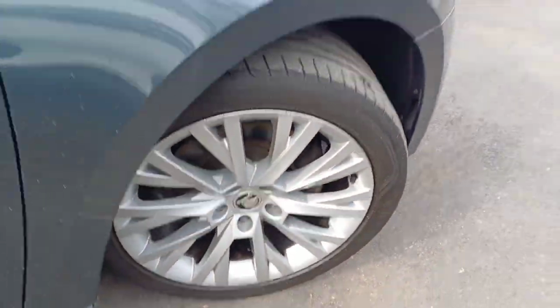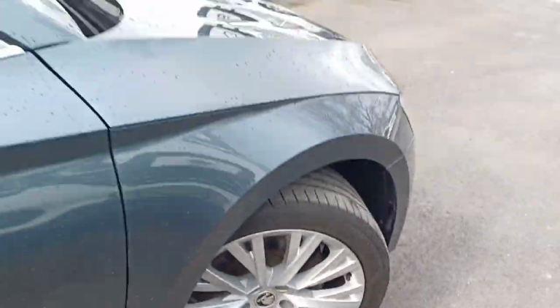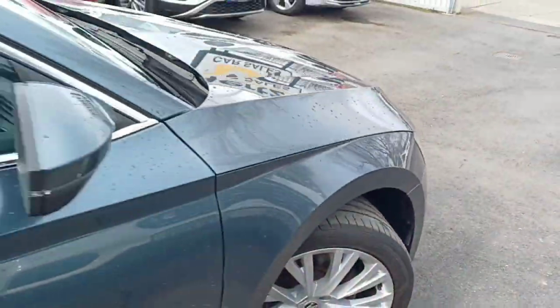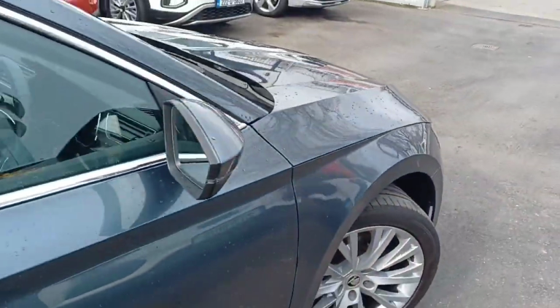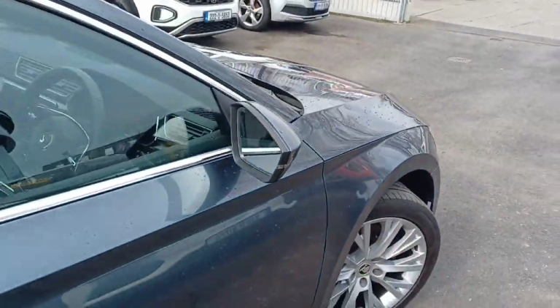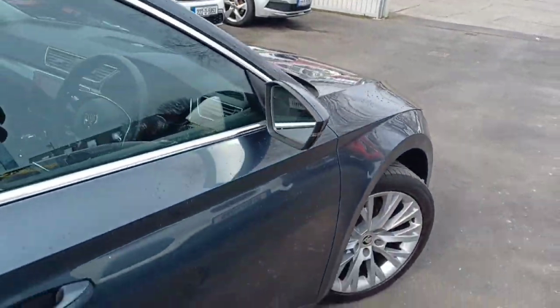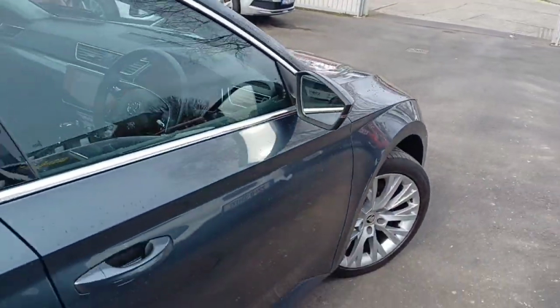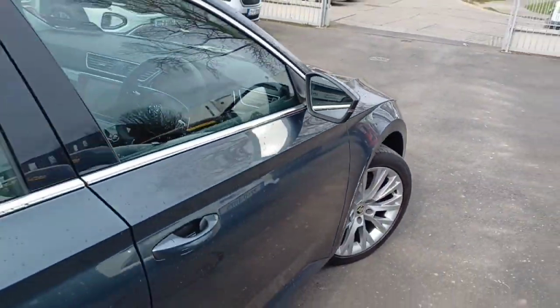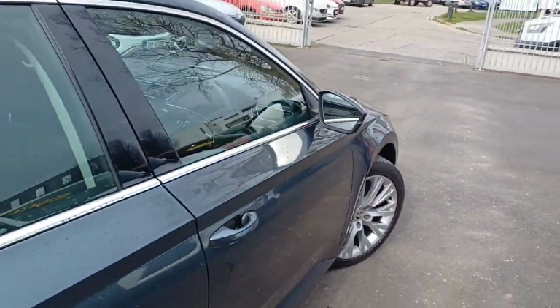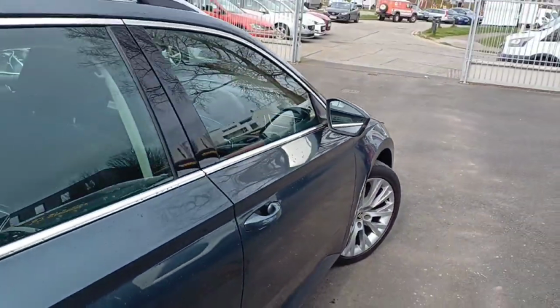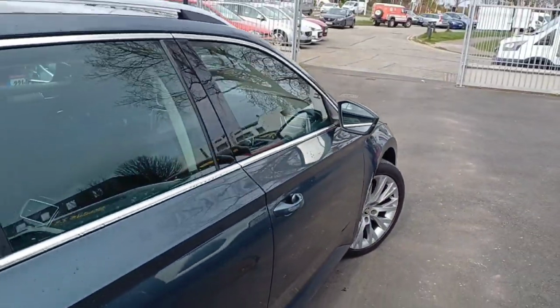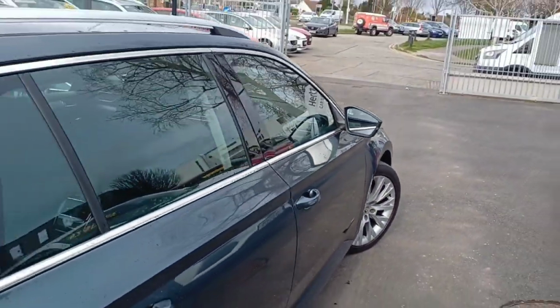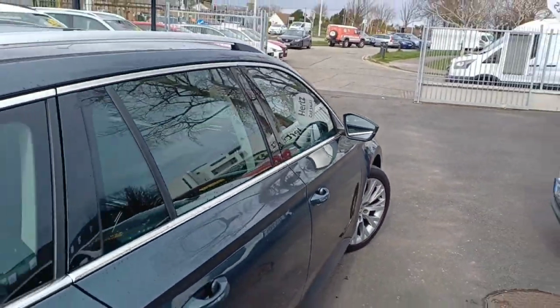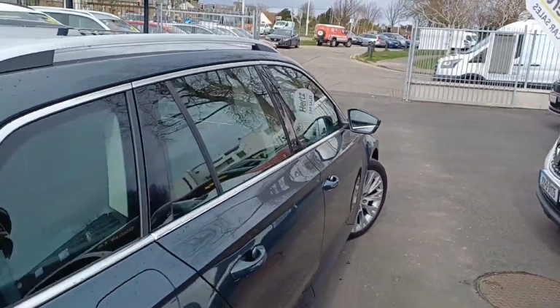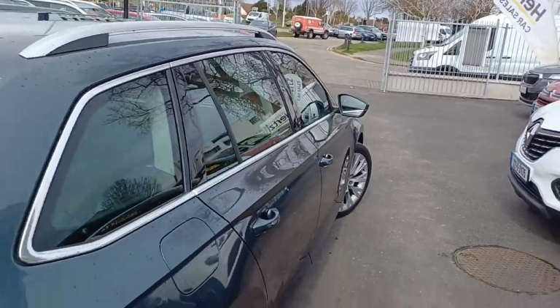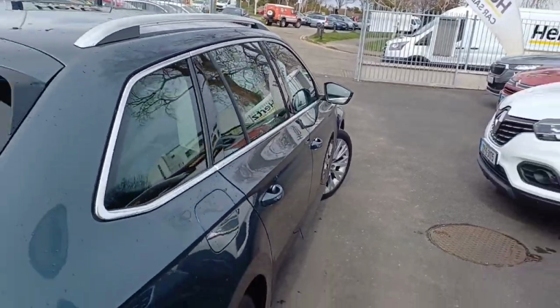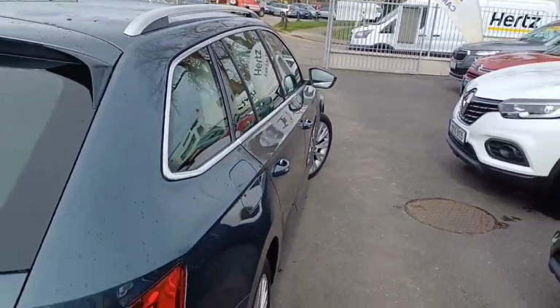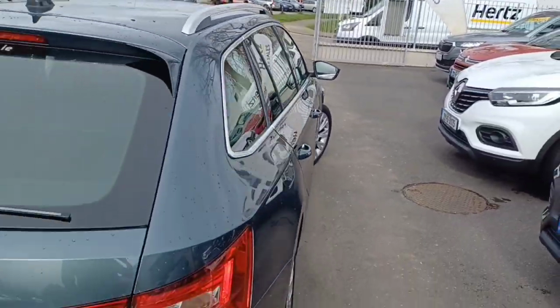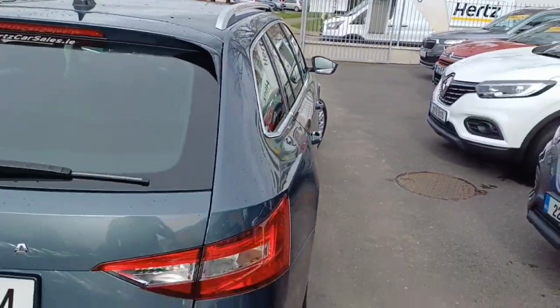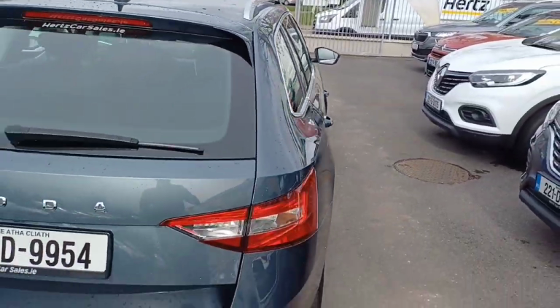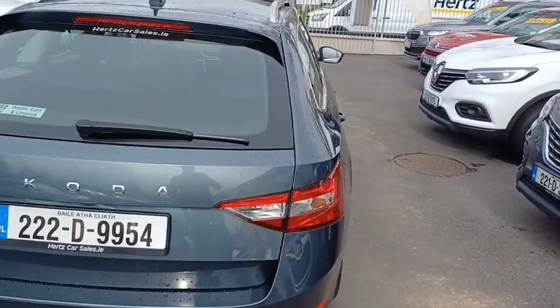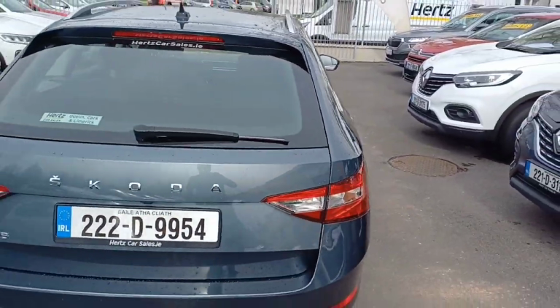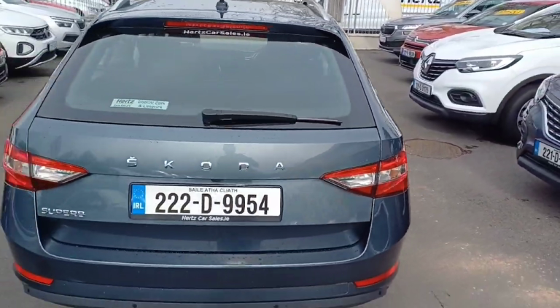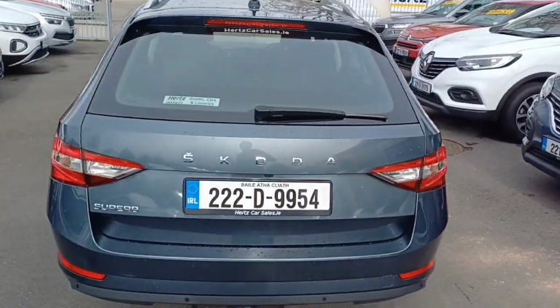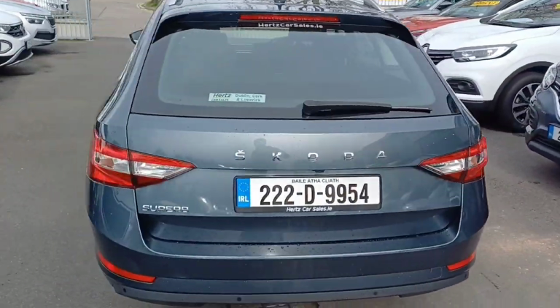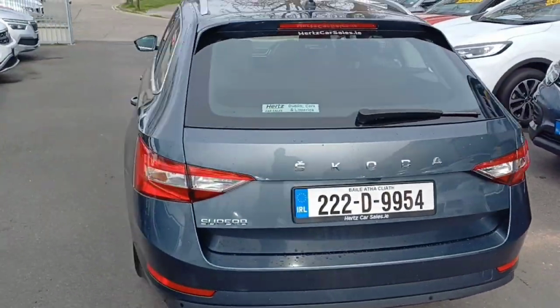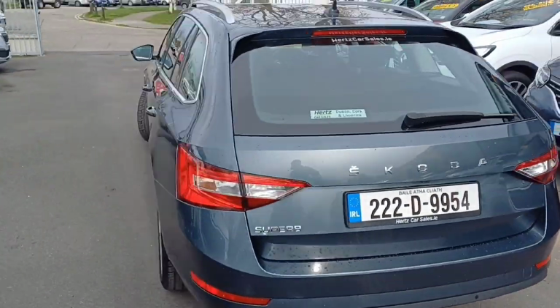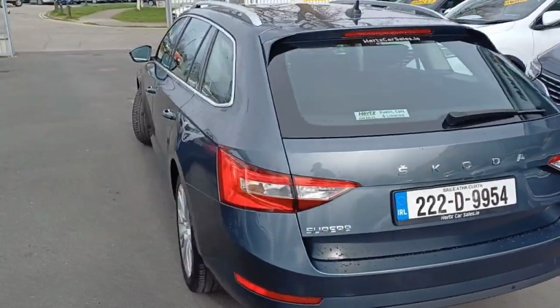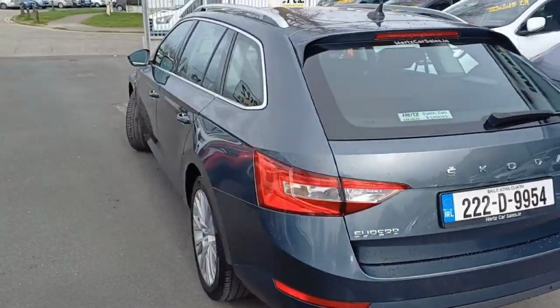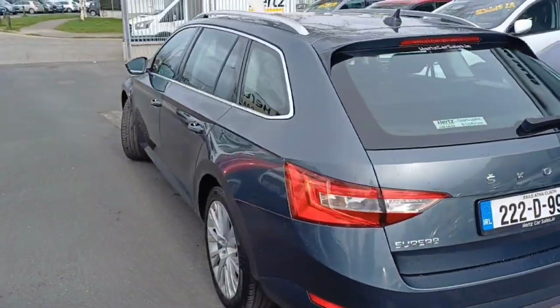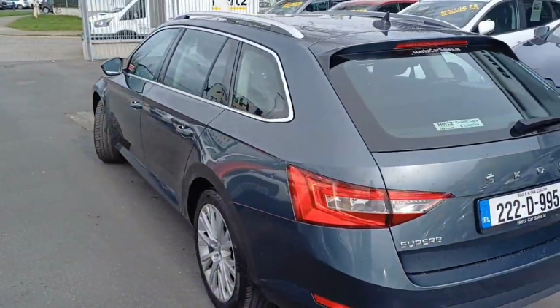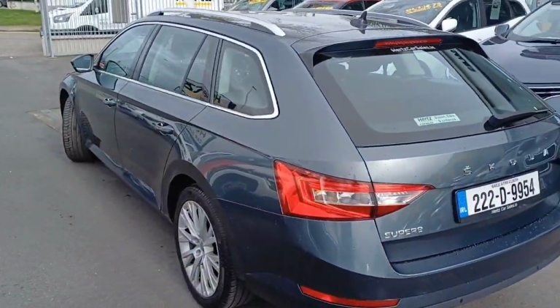This vehicle does come with the remainder of the manufacturer's warranty. It also goes through a 115-point health check in our HQ down in Waterford before it comes to our showroom here in Dunleary.